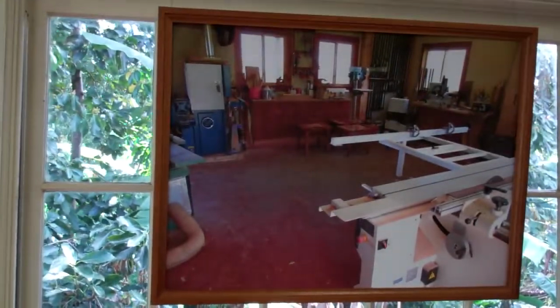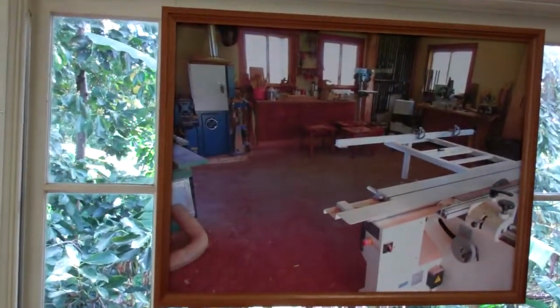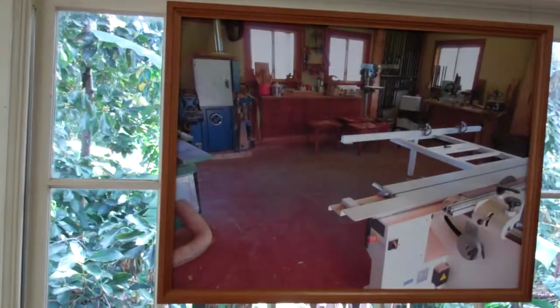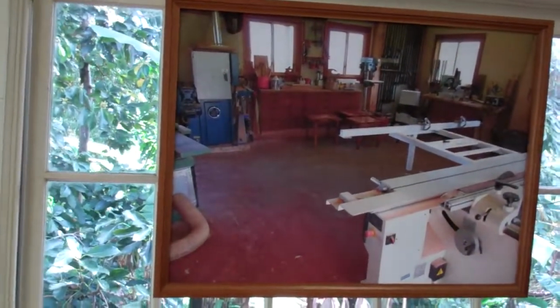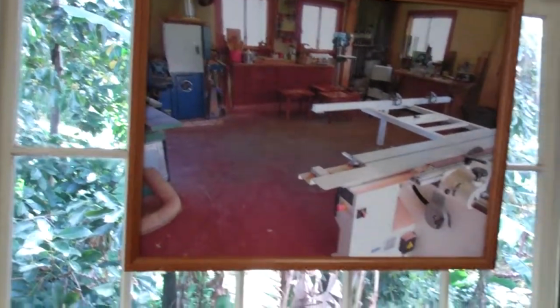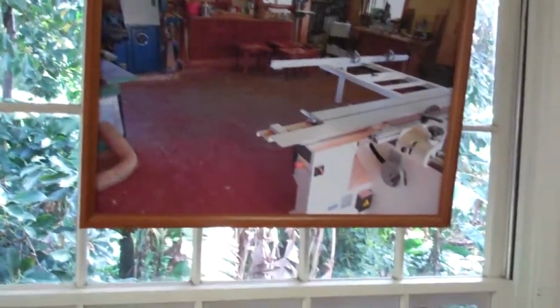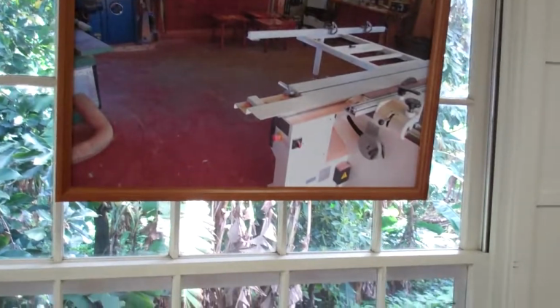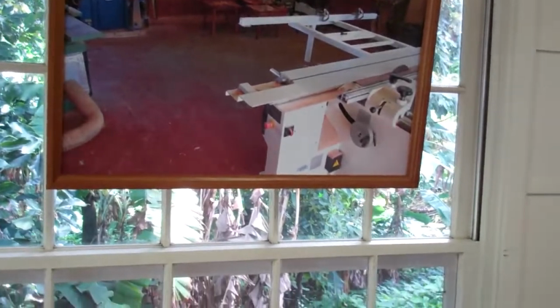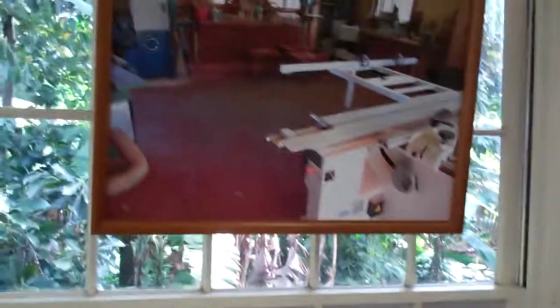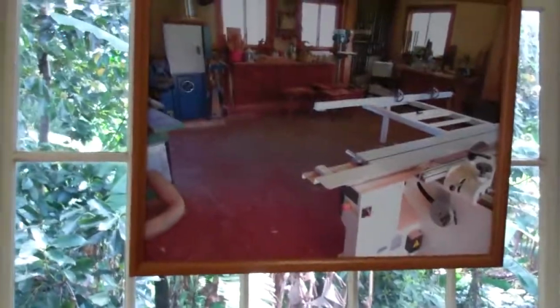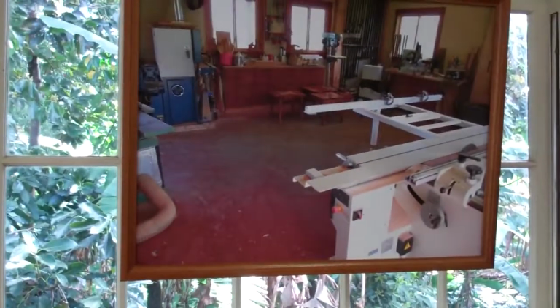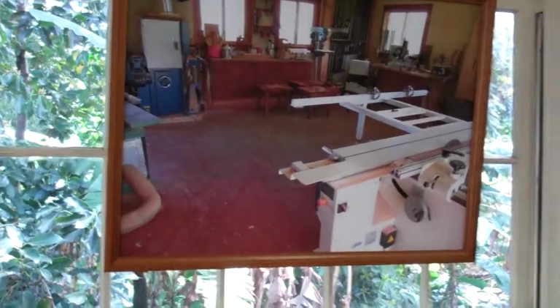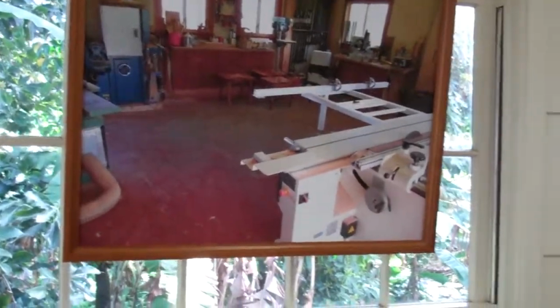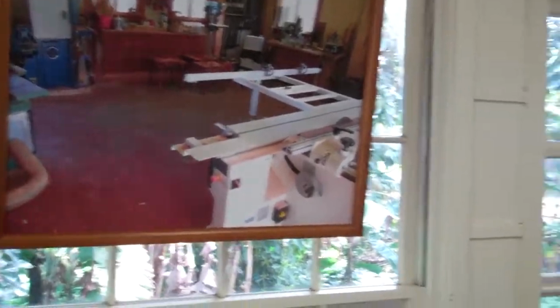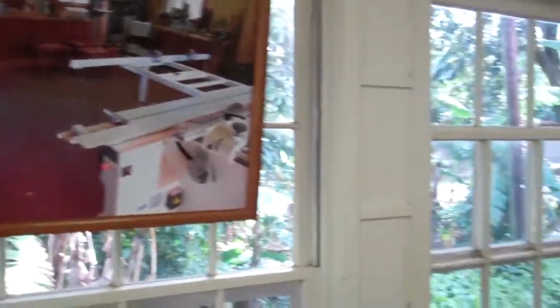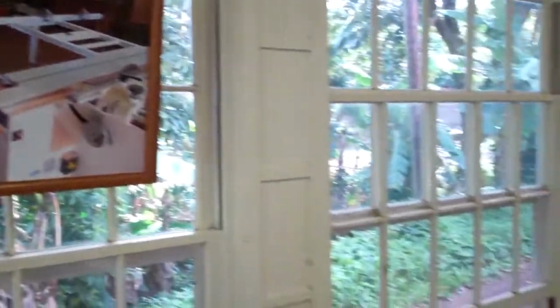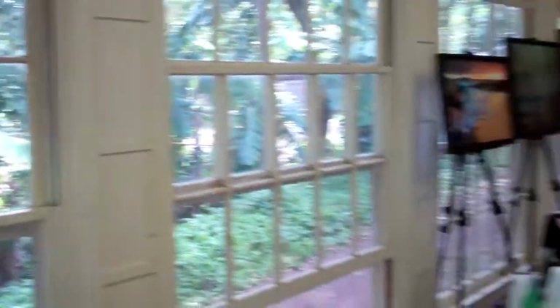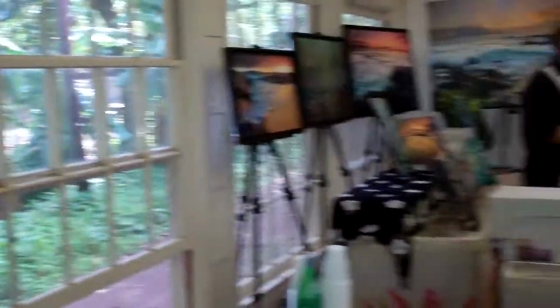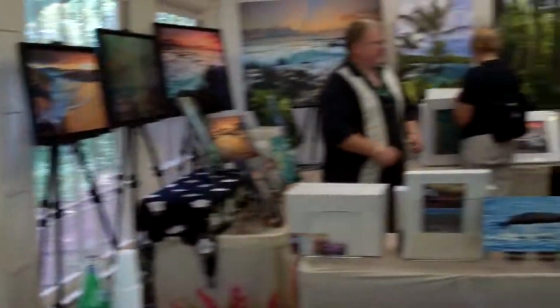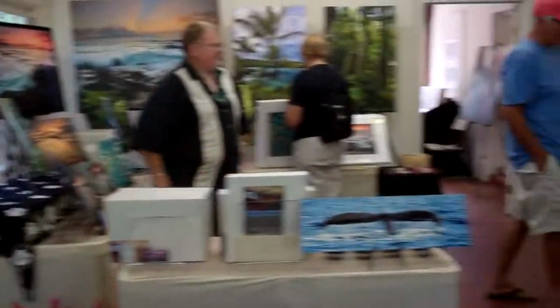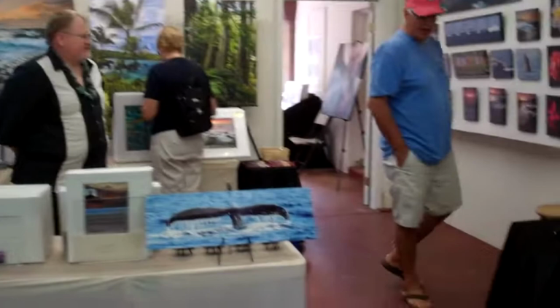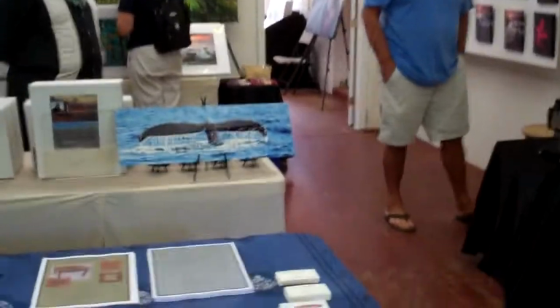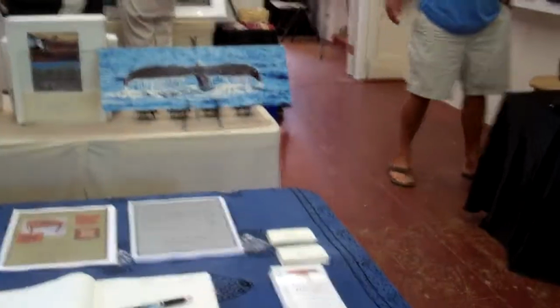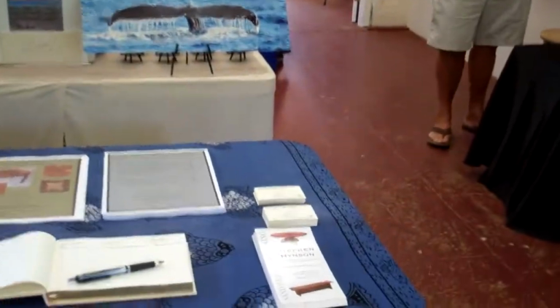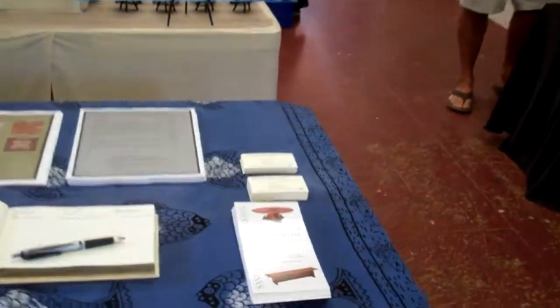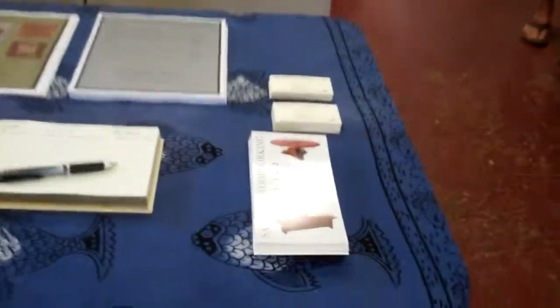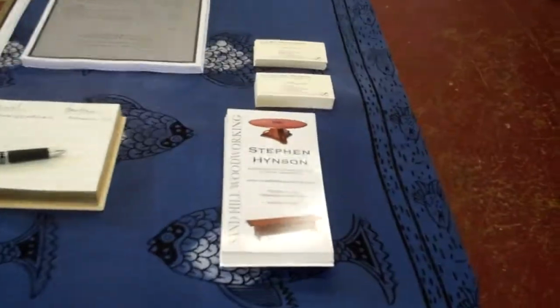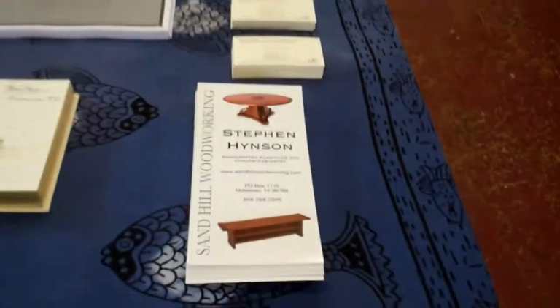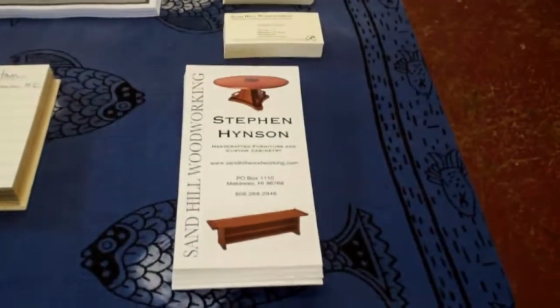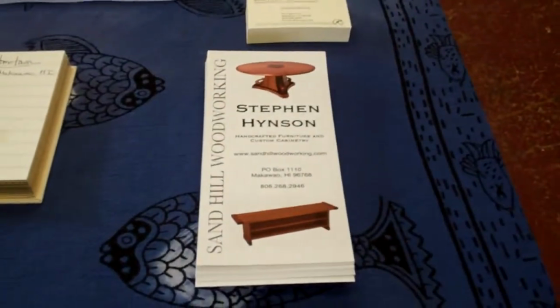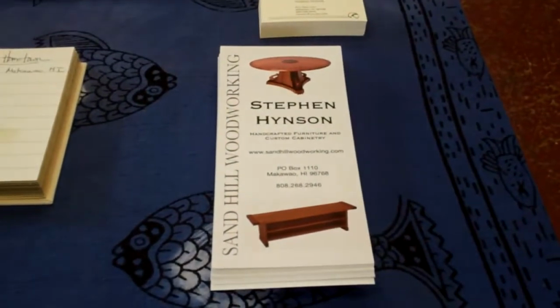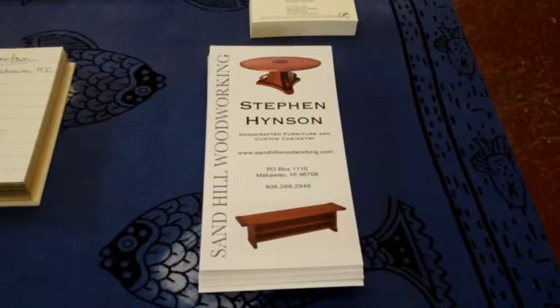Is this your wife? Yes, this is my wife. Hi. Steven's brochure.